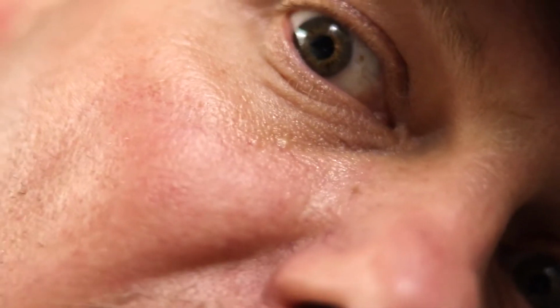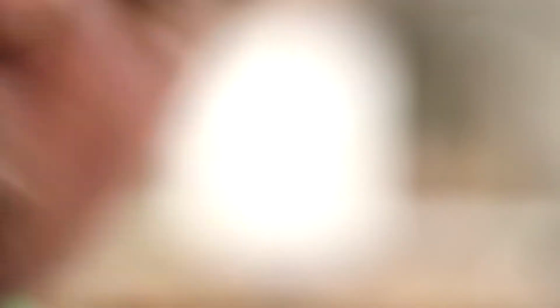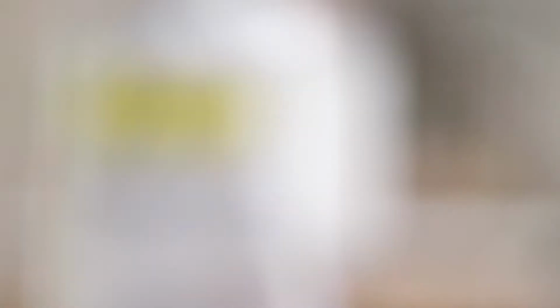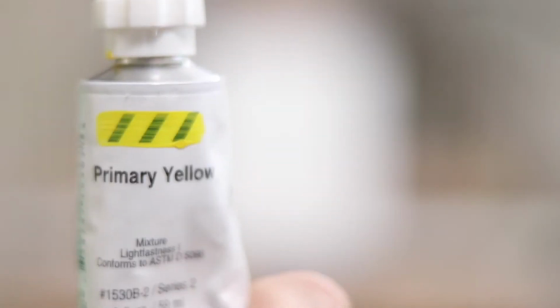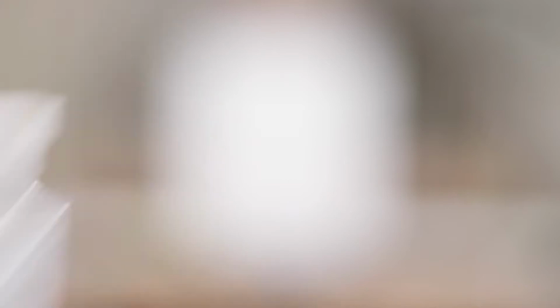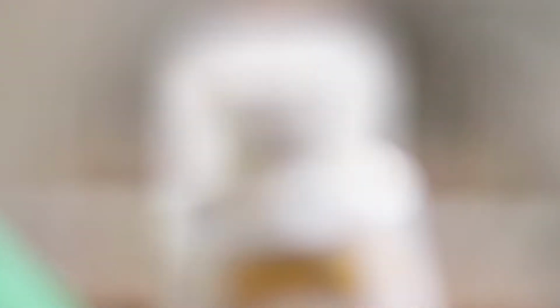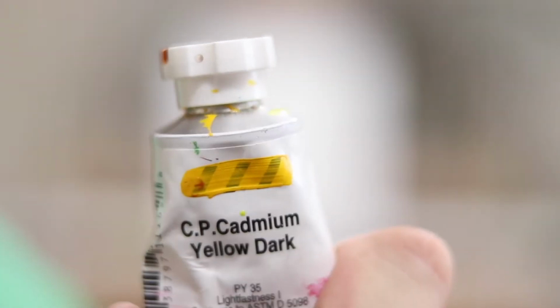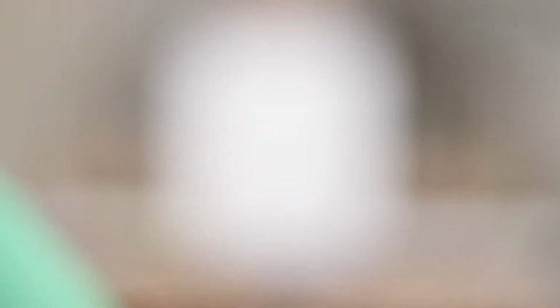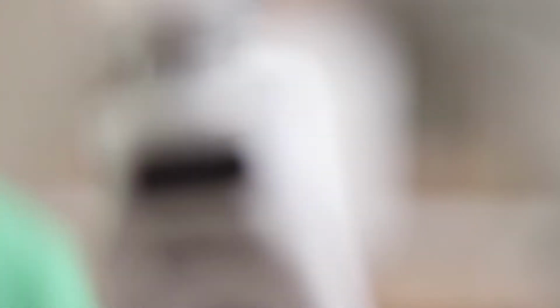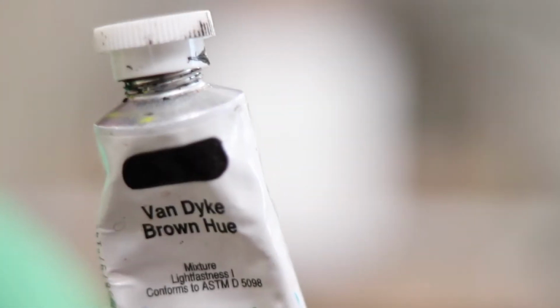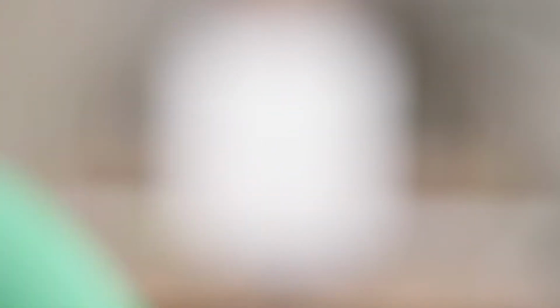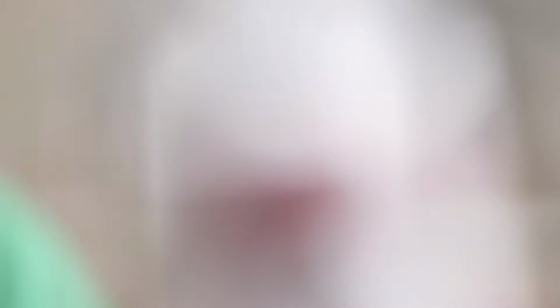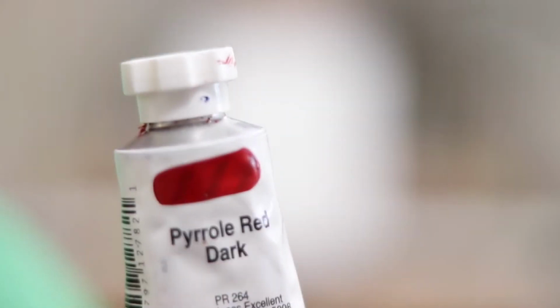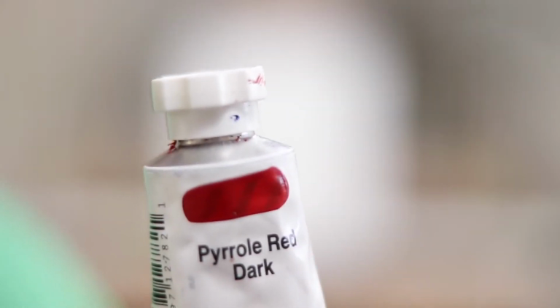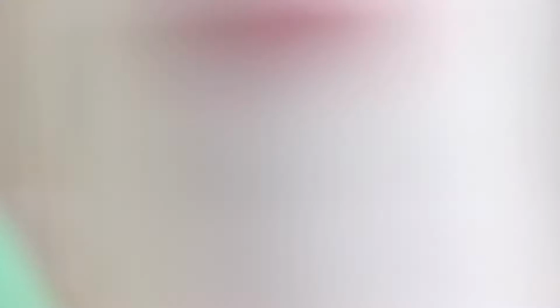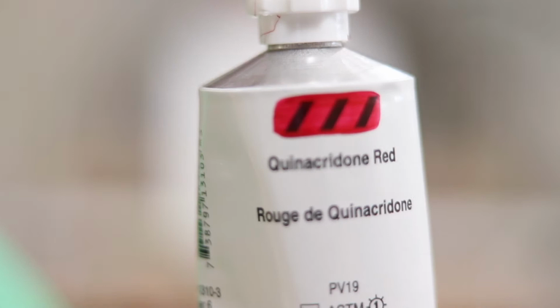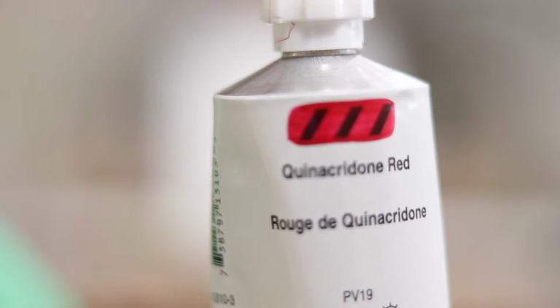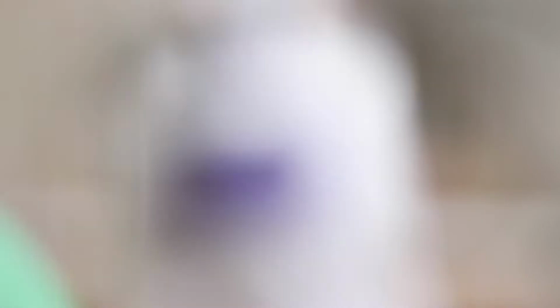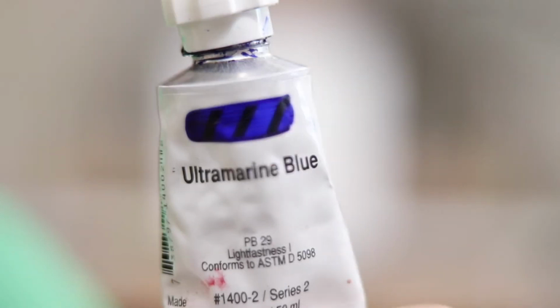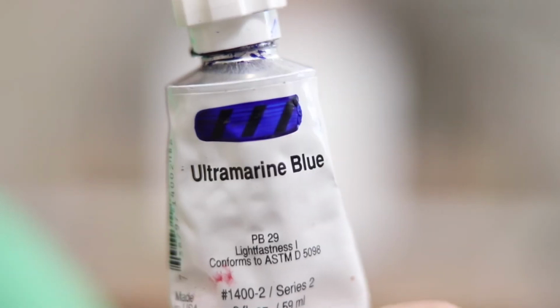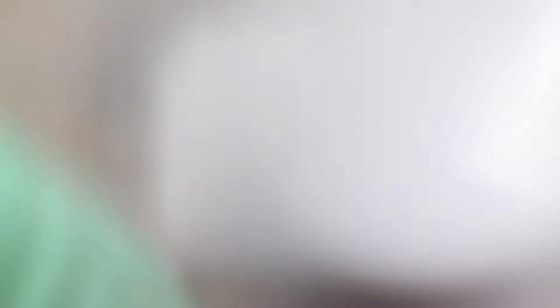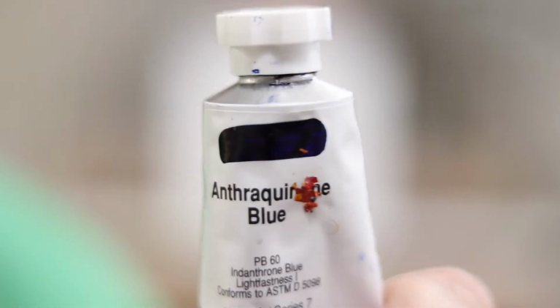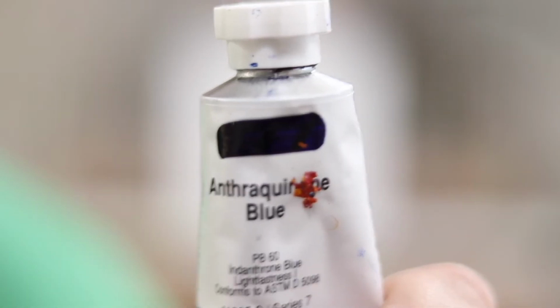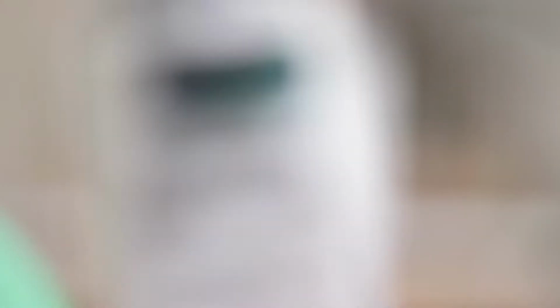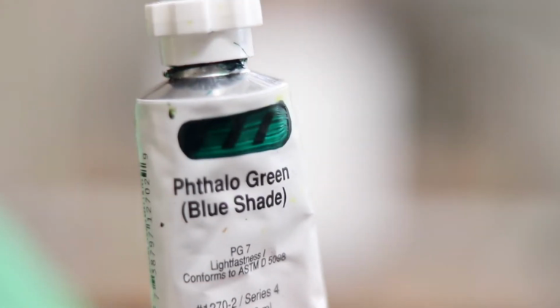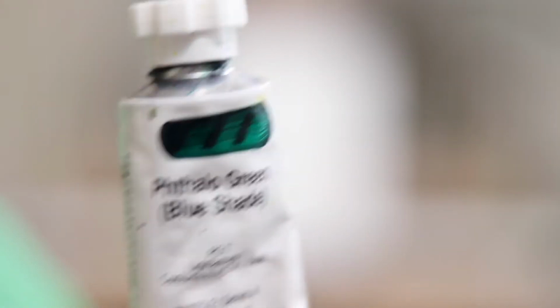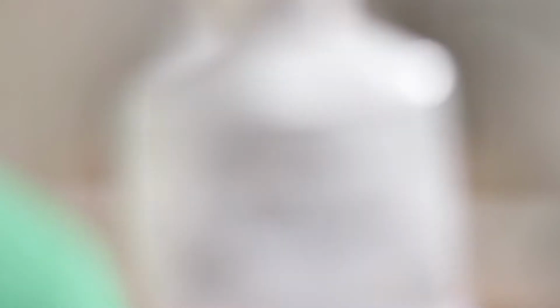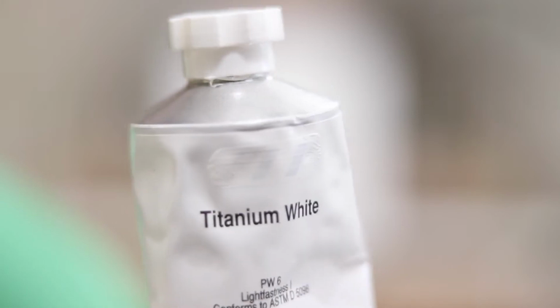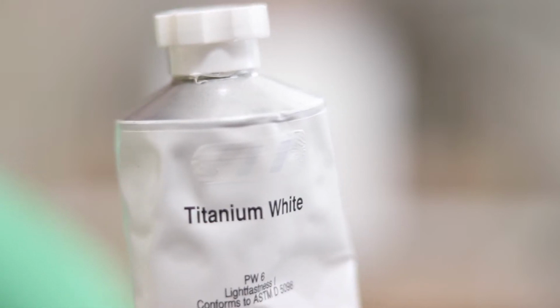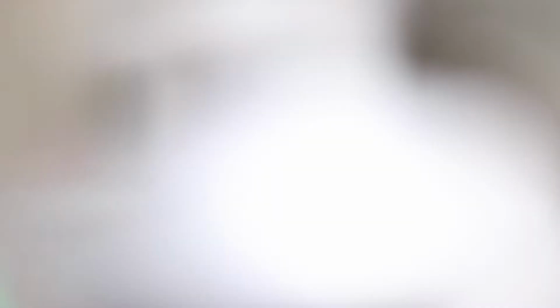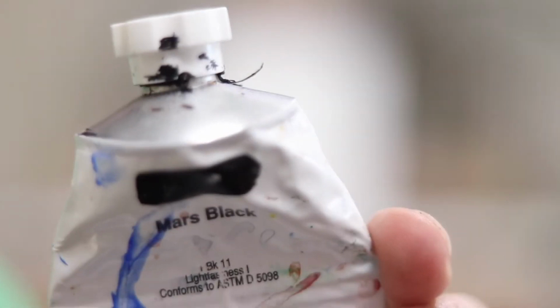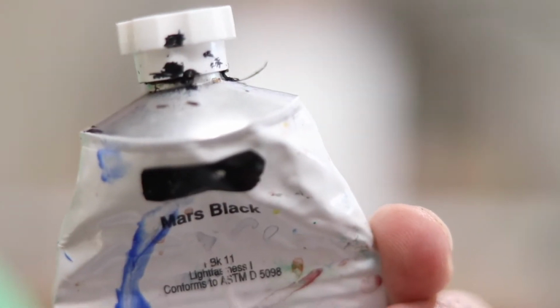Let's run through the colors: Primer Yellow, Cad Yellow, Van Dyke Brown, Pearly Red, Quin Red, Ultramarine Blue, Quin Blue, Phthalo Green, Titanium White, Mars Black.